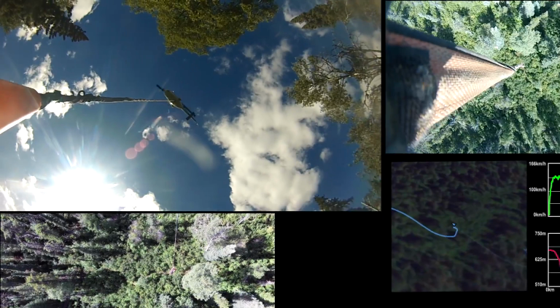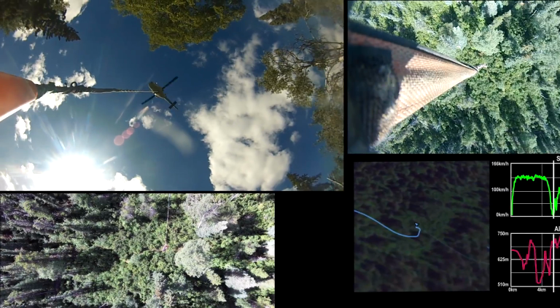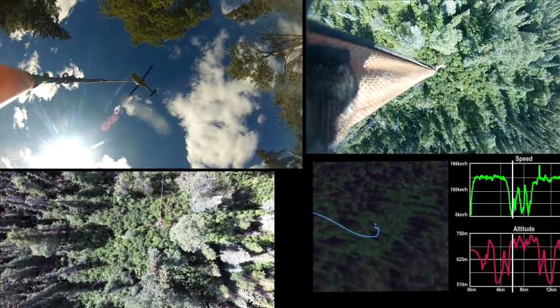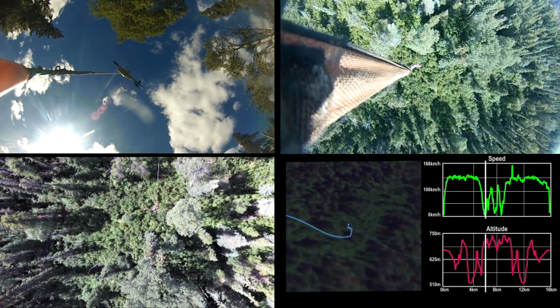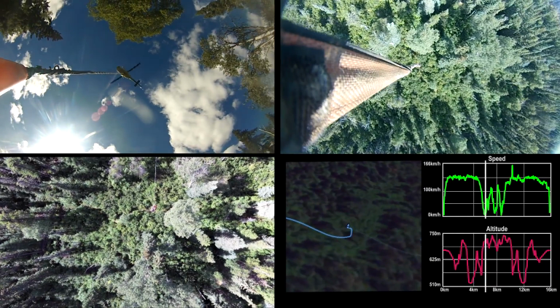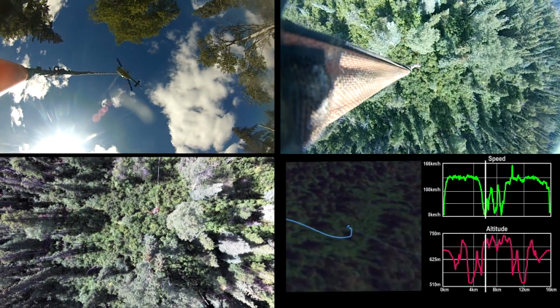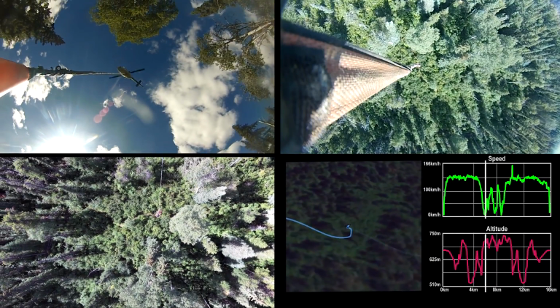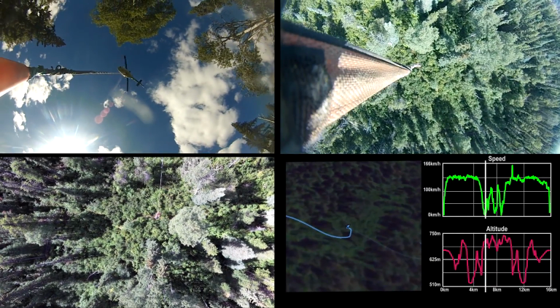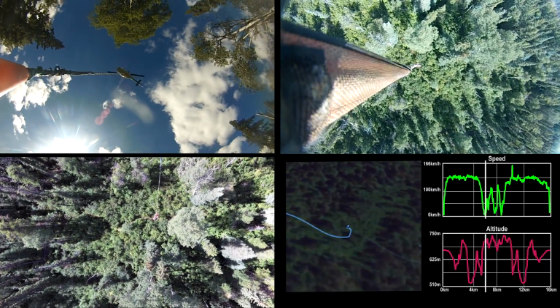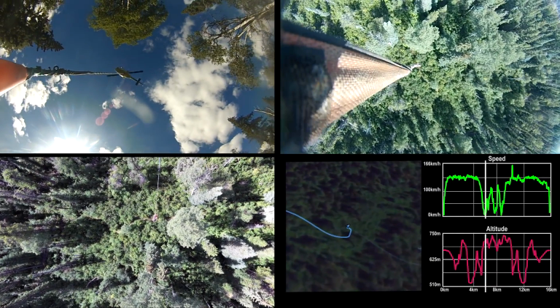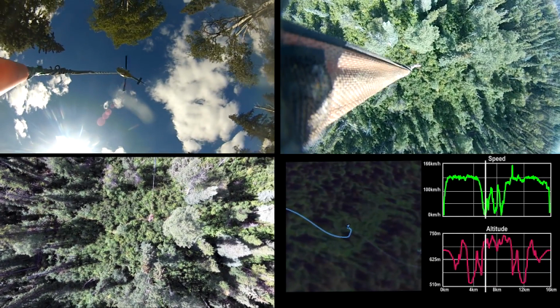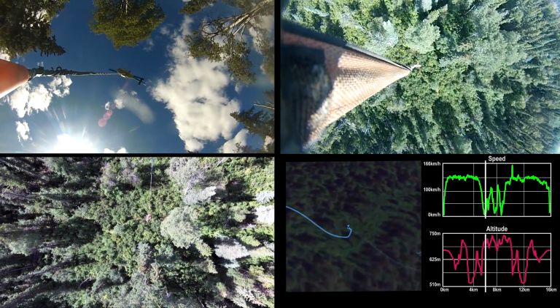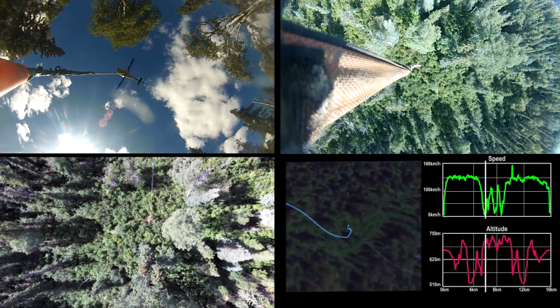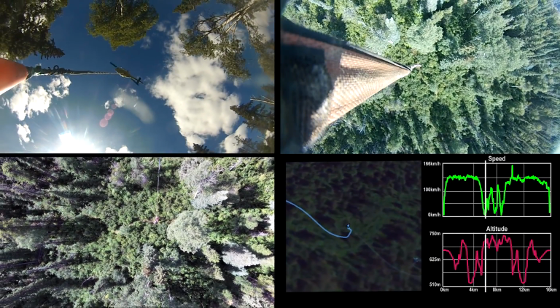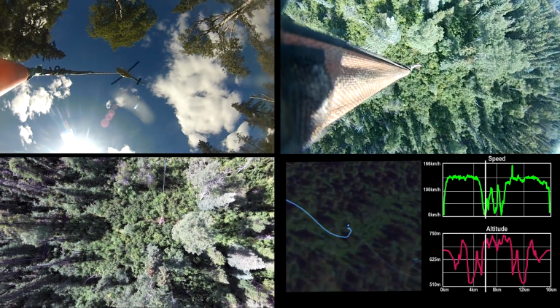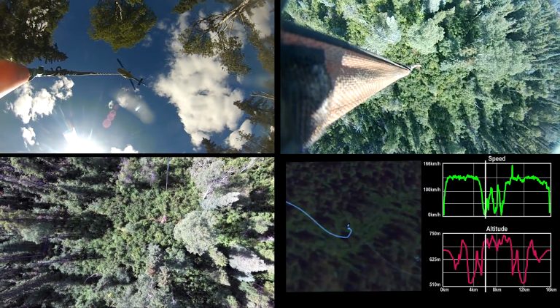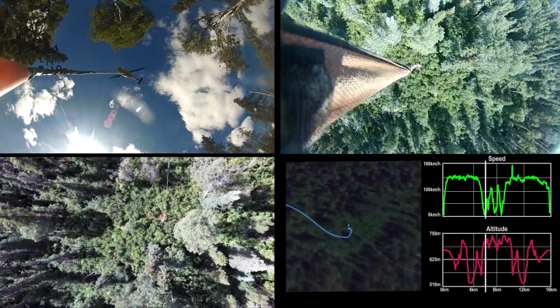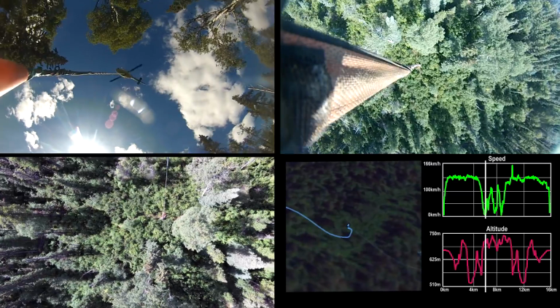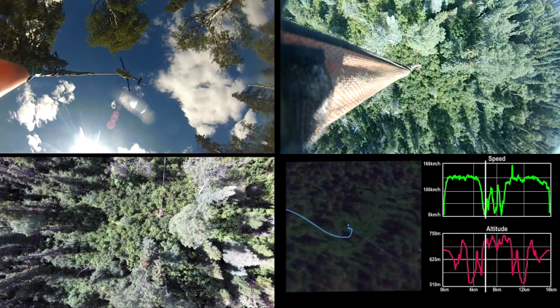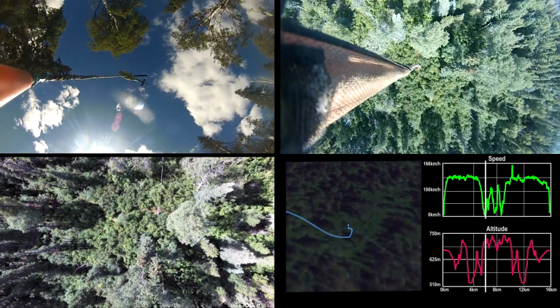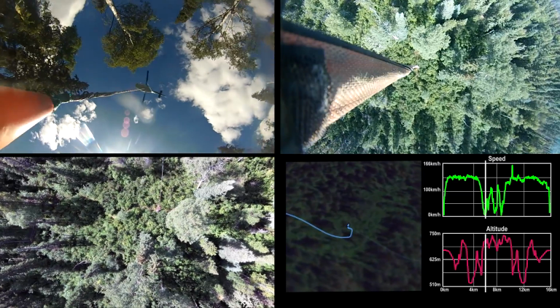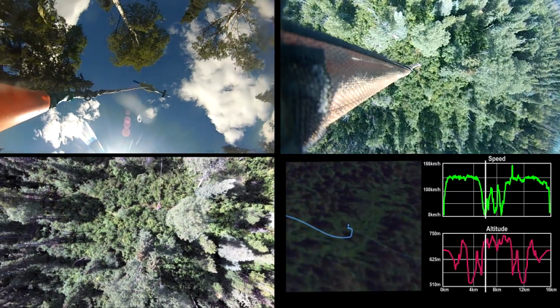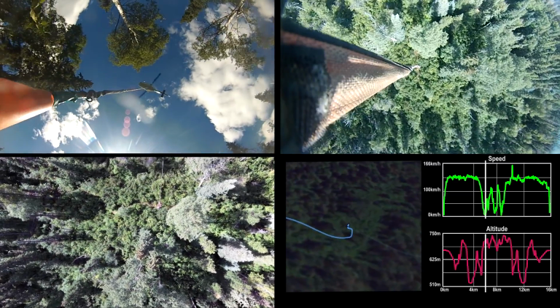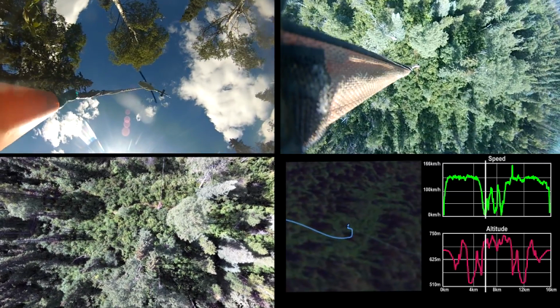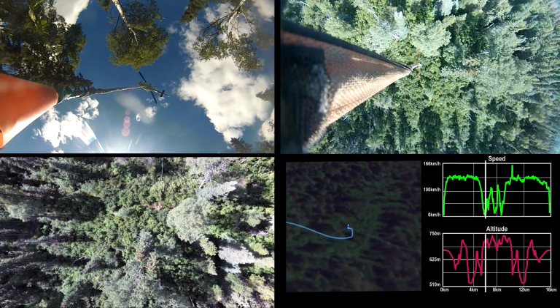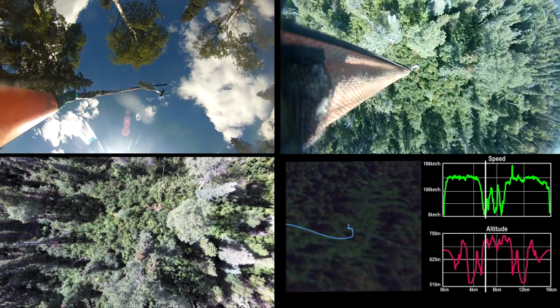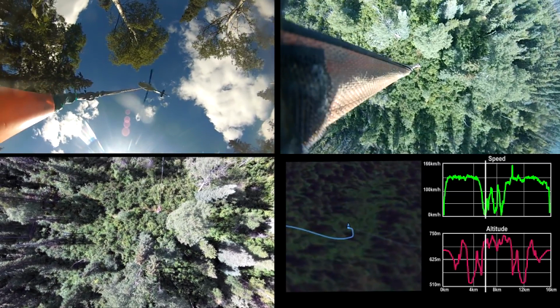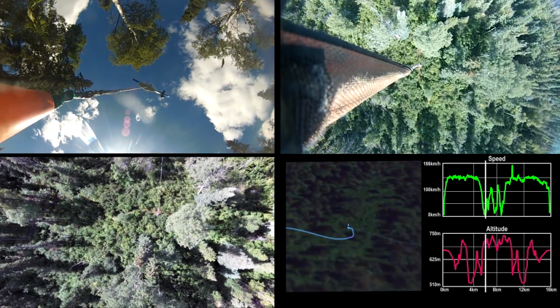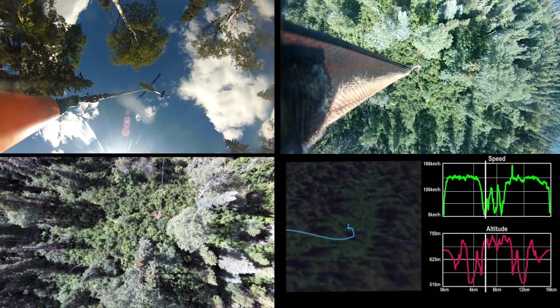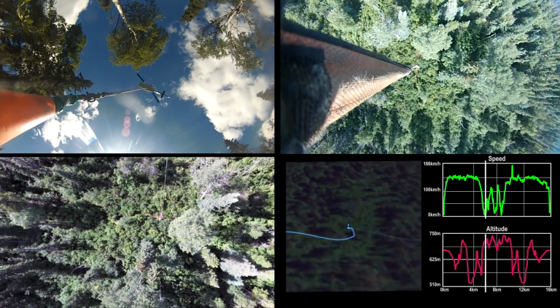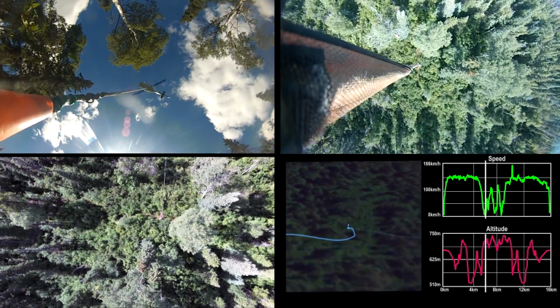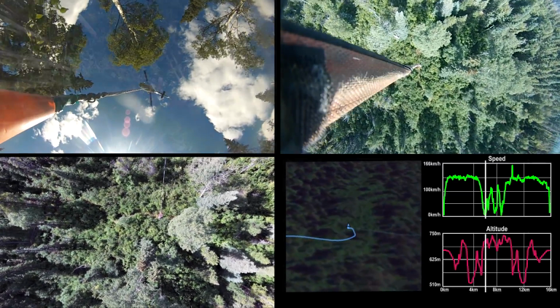Here you see fascinating footage taken from multiple perspectives on the same flight, where we're lowering in a 2,000 pound heliportable seismic drilling rig.